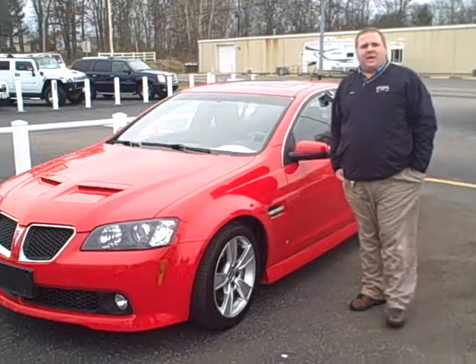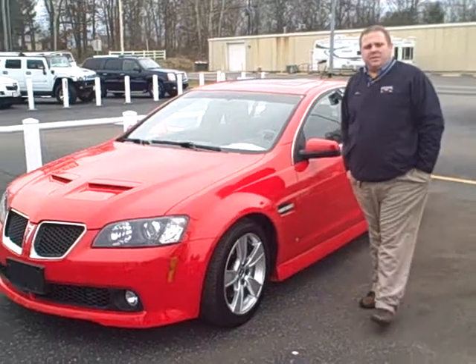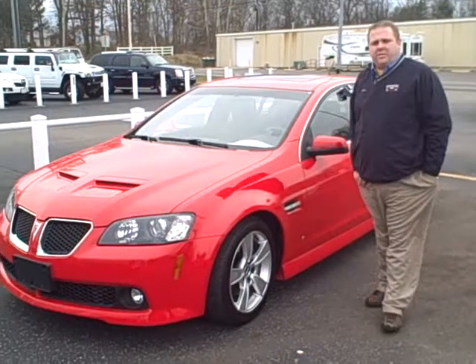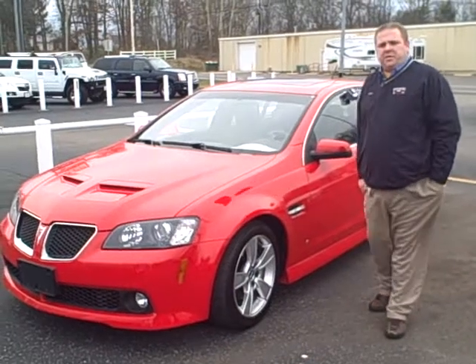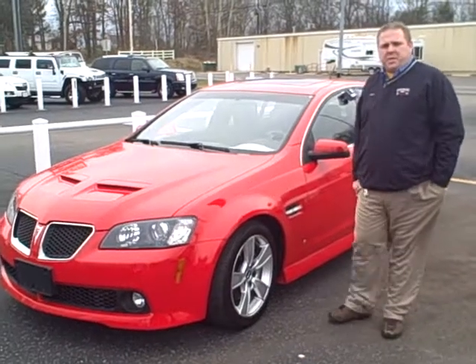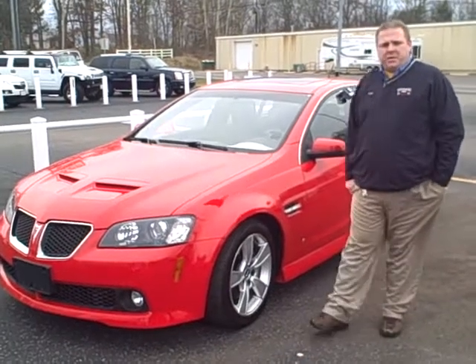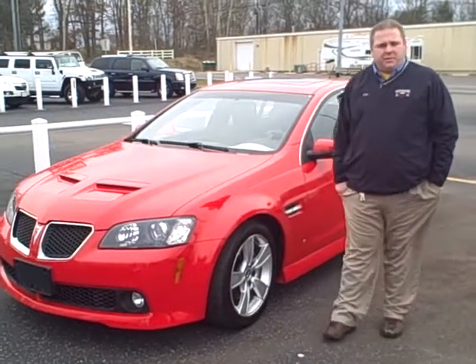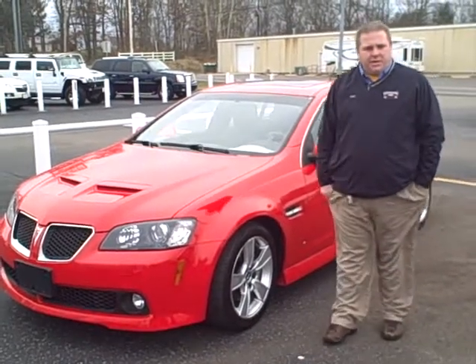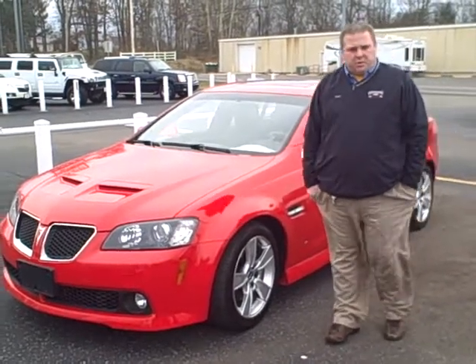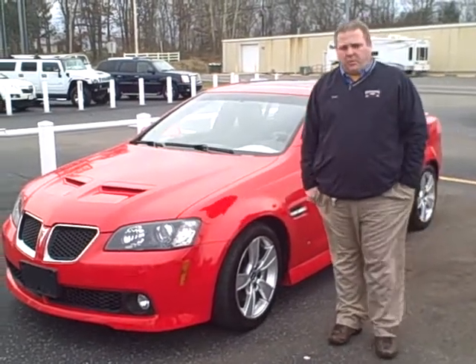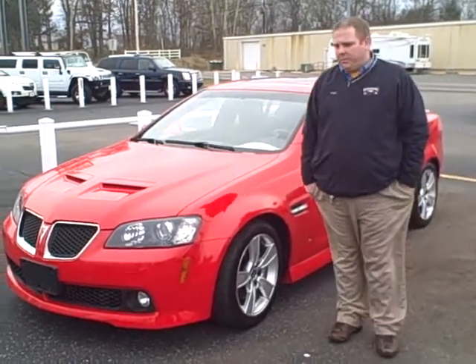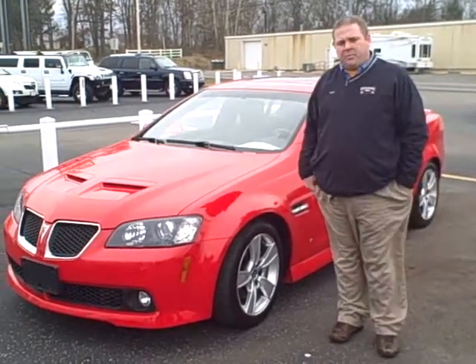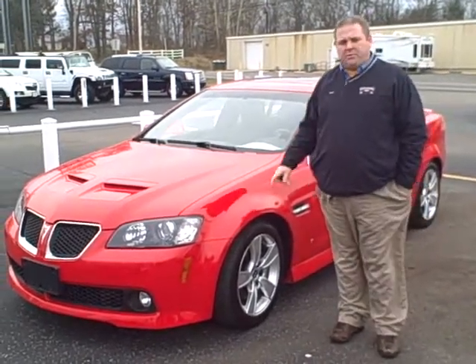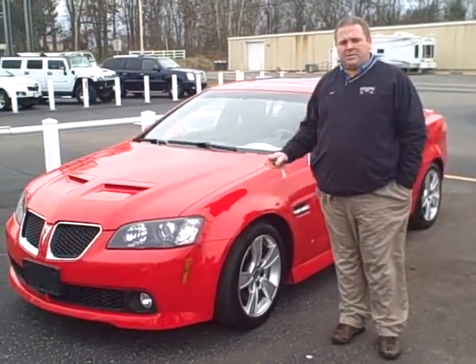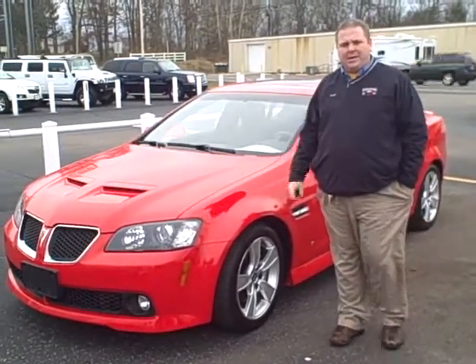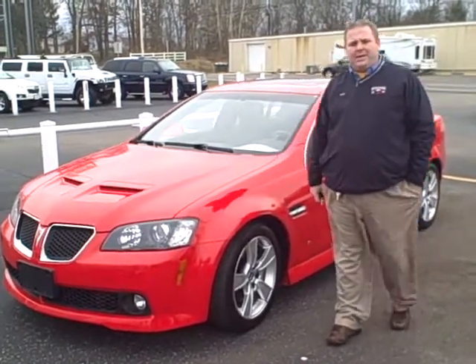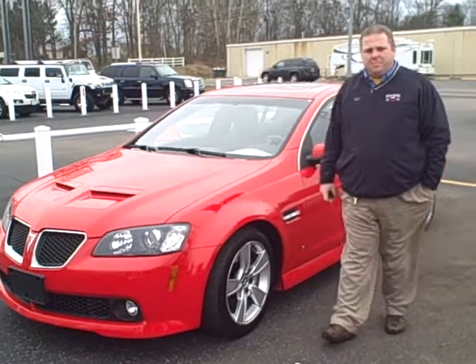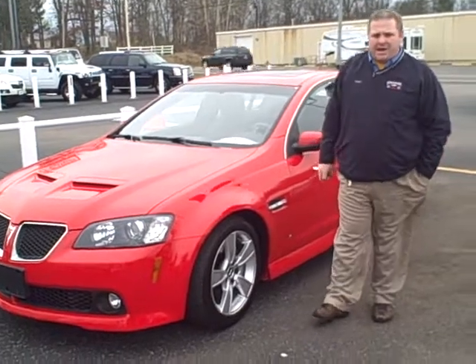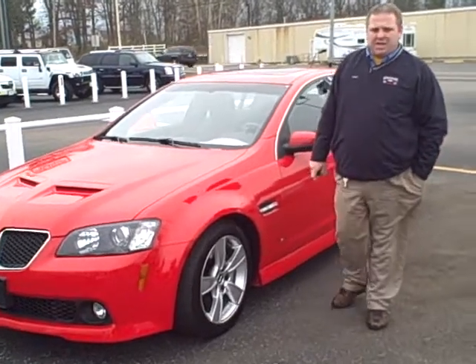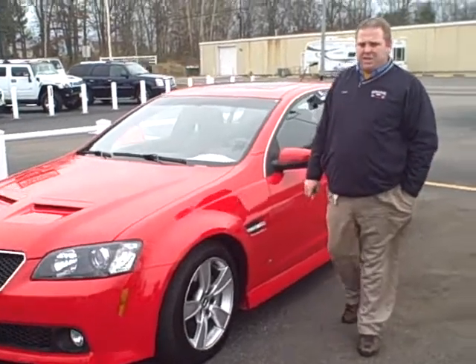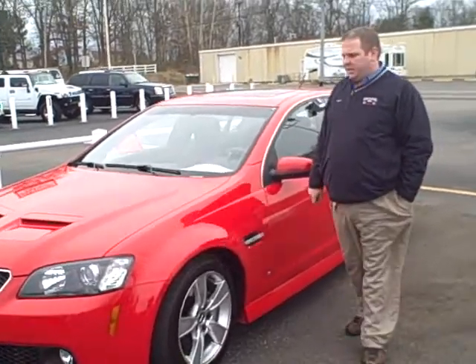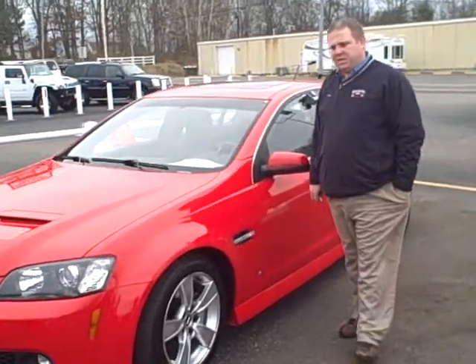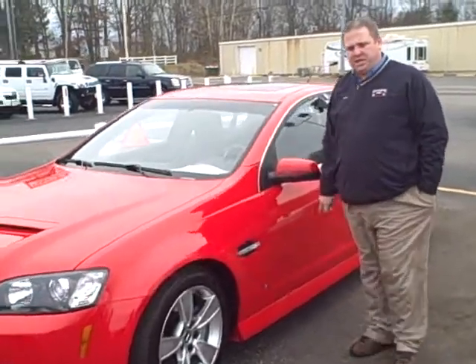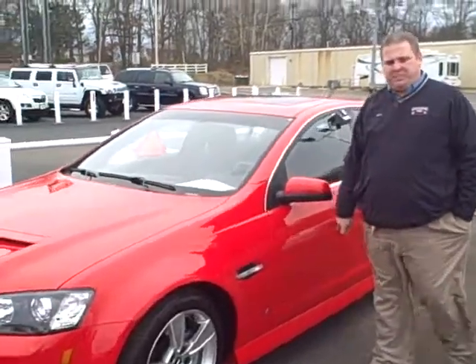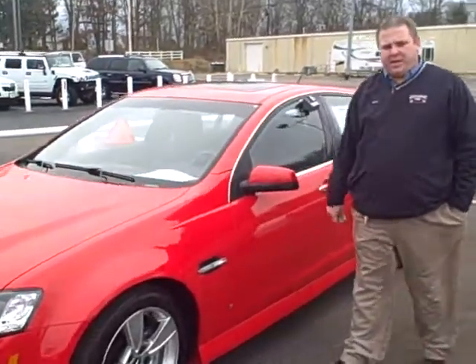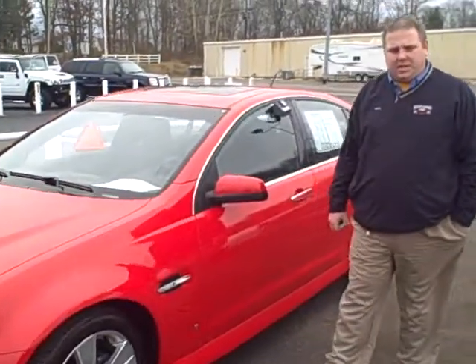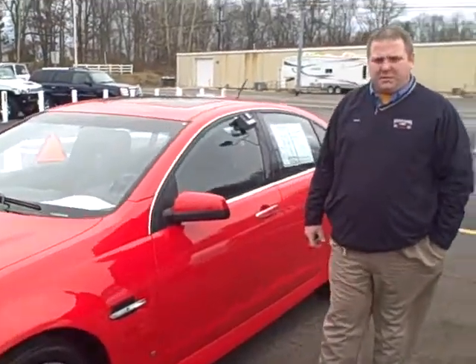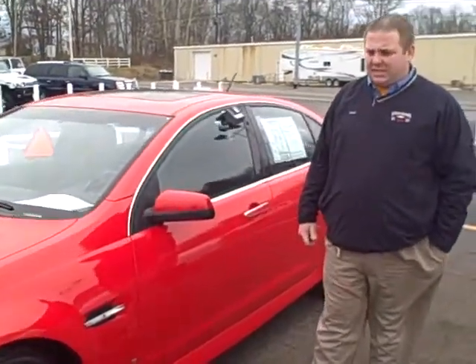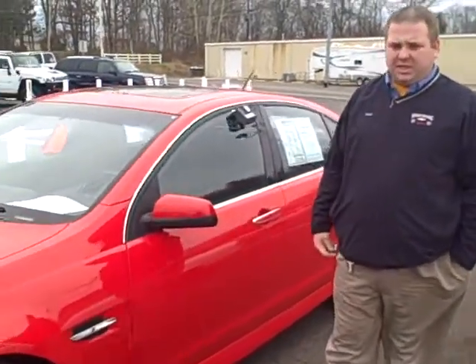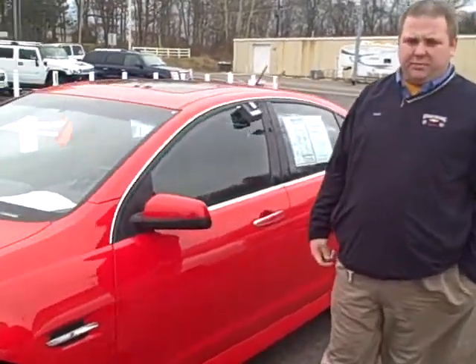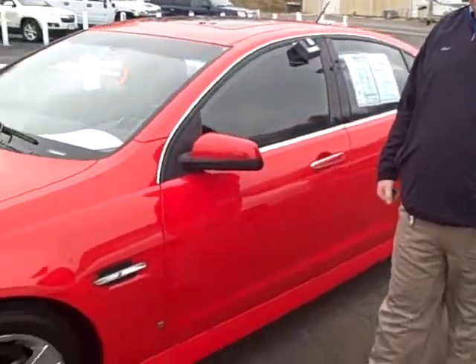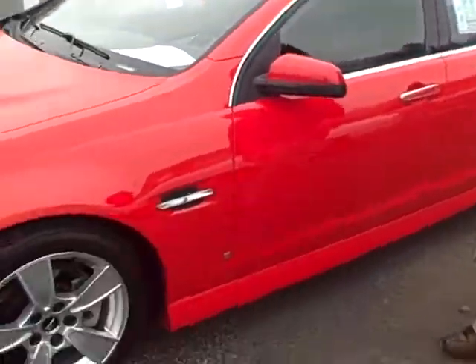Hey, this is Chad Fritchie with Dwayne Taylor Chevrolet and Toyota of Murray. I'm here with a 2008 Pontiac G8 — this is the GT package that gives it the big 6 liter V8 engine.